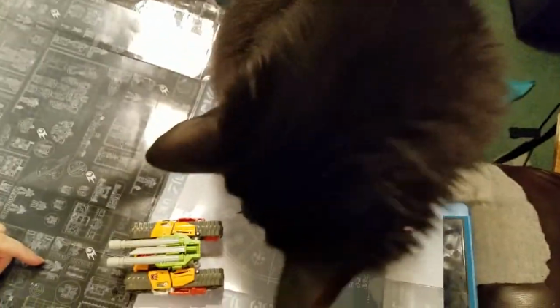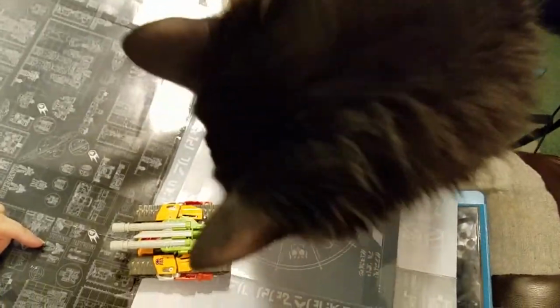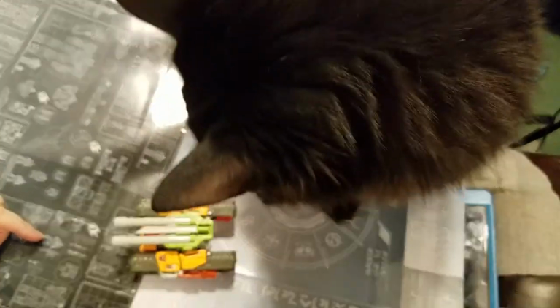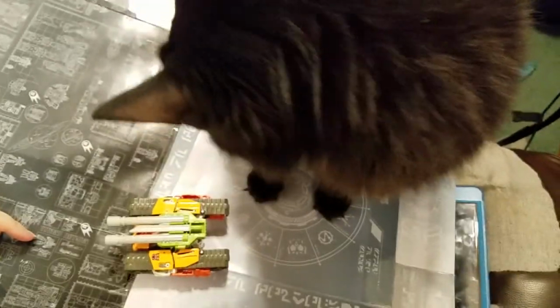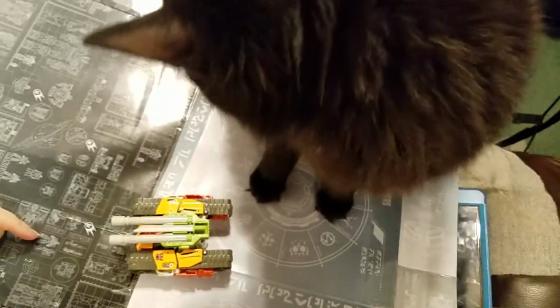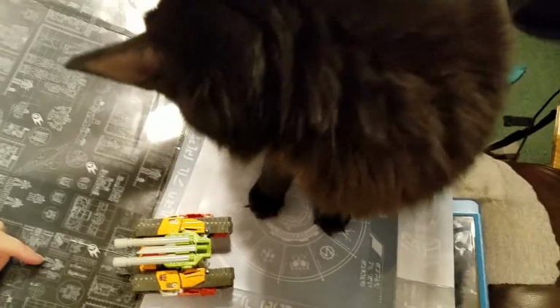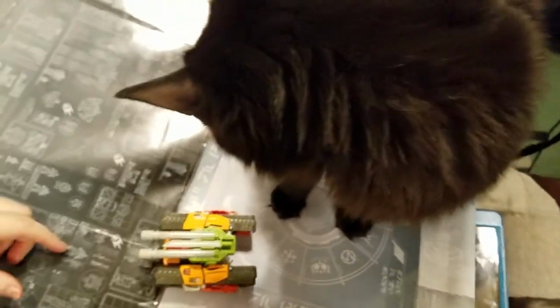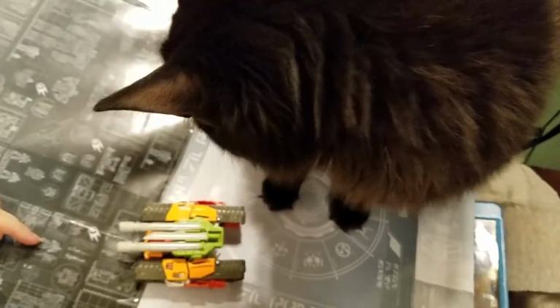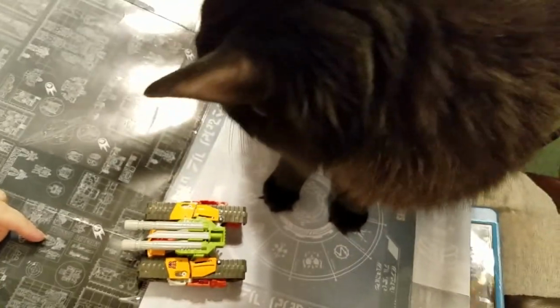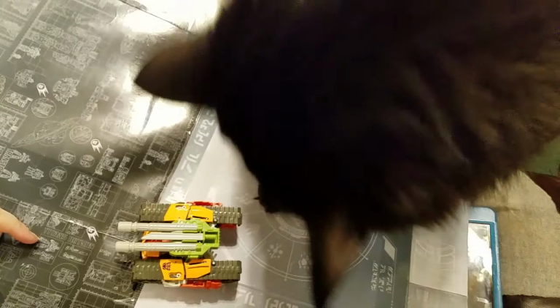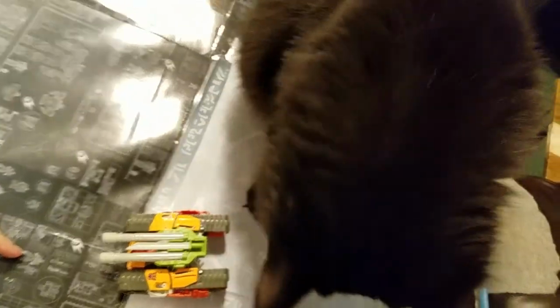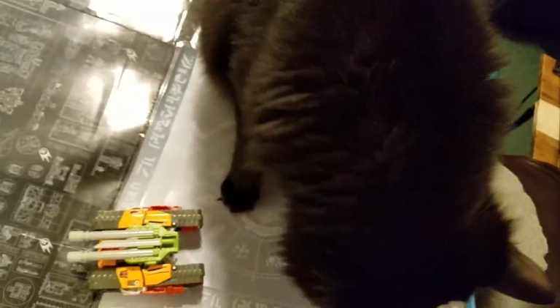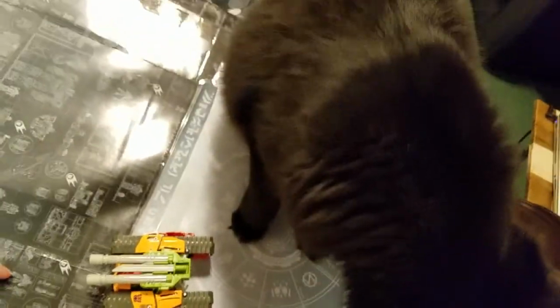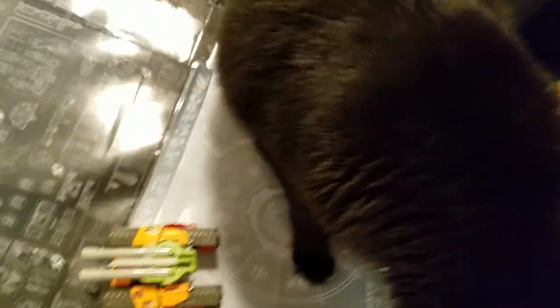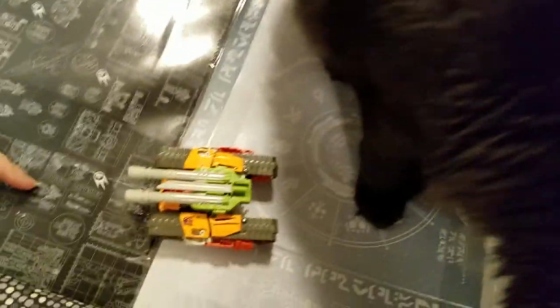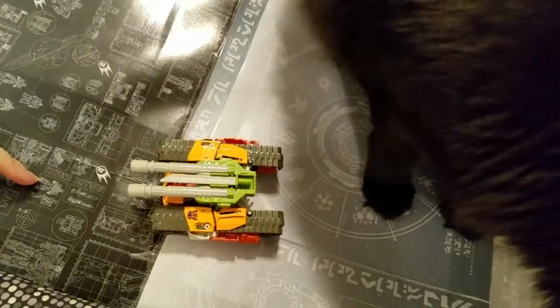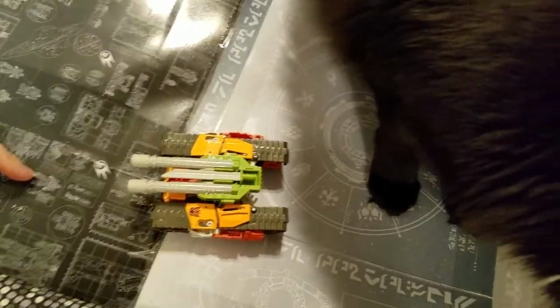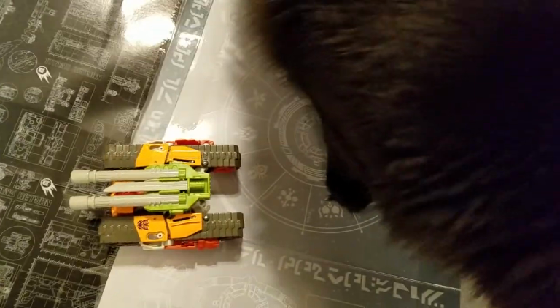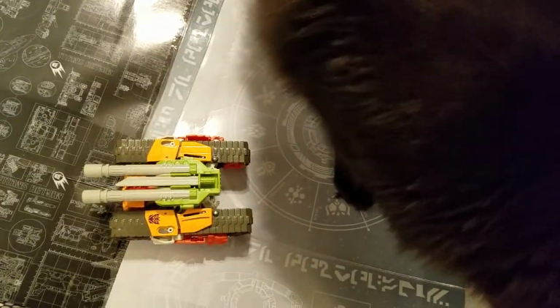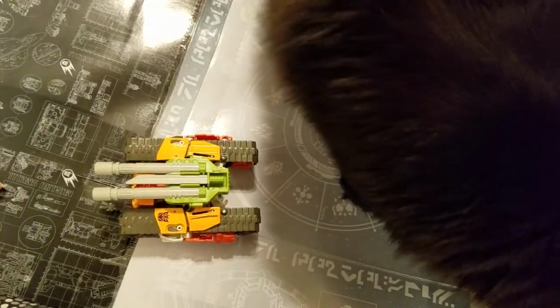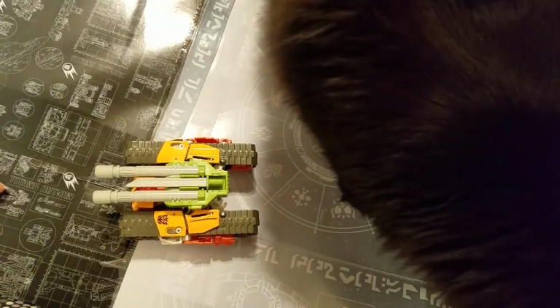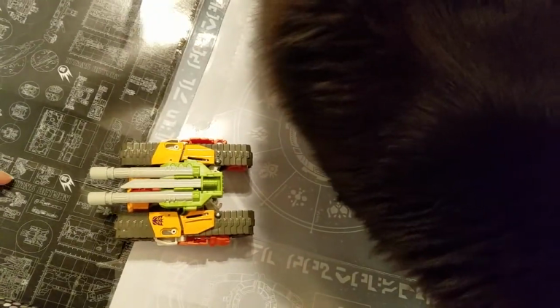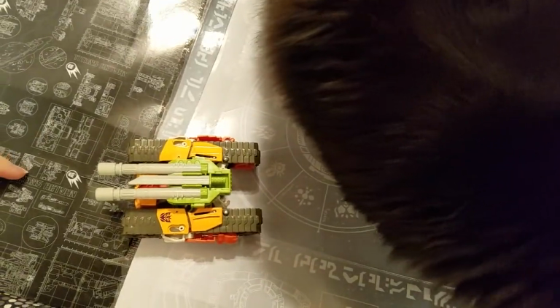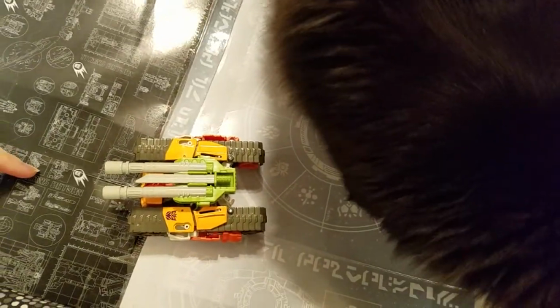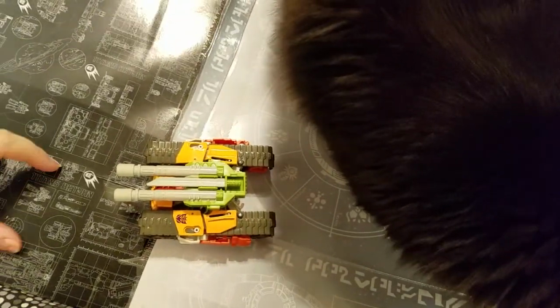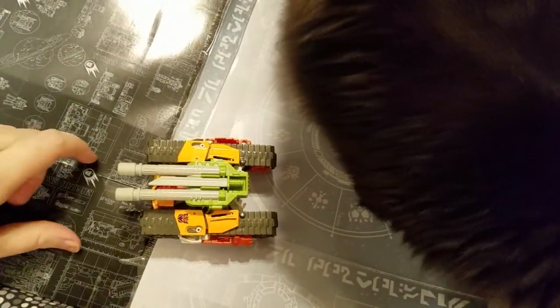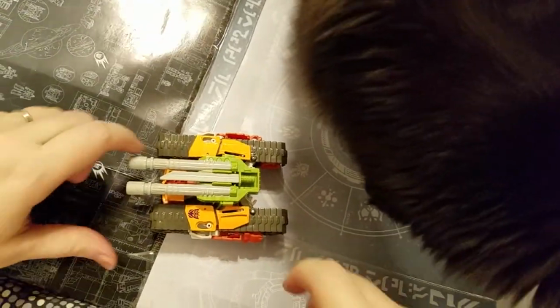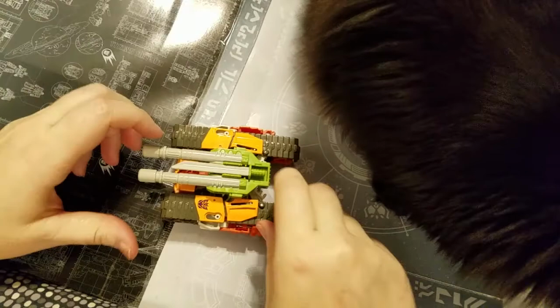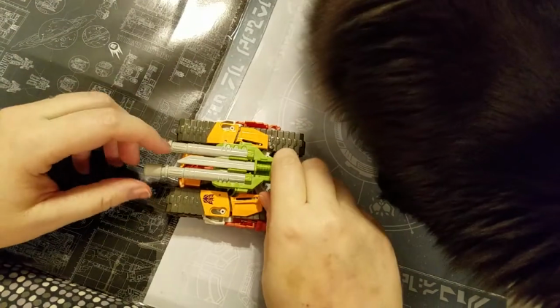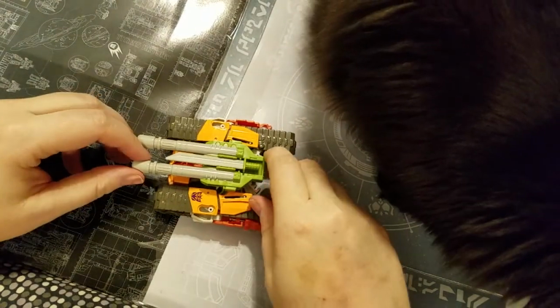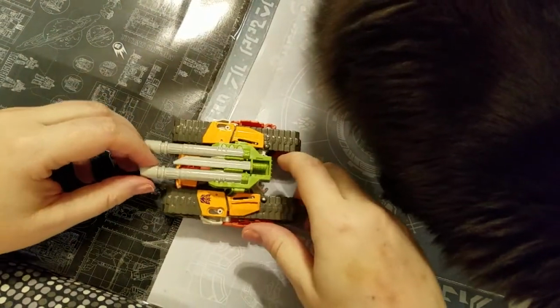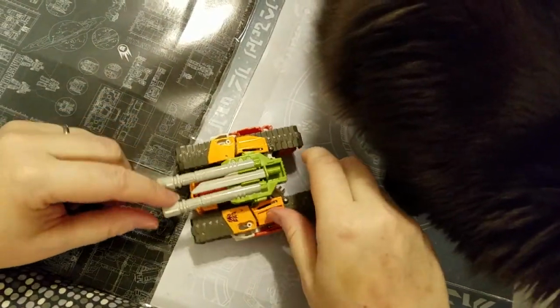Hey, Revan. So Revan, am I playing with your toys? Is that why you come to investigate? He did. Okay, sit still while I show them the toy.